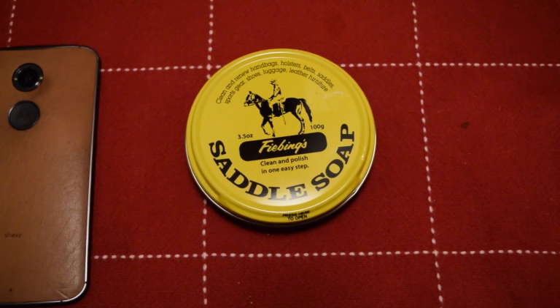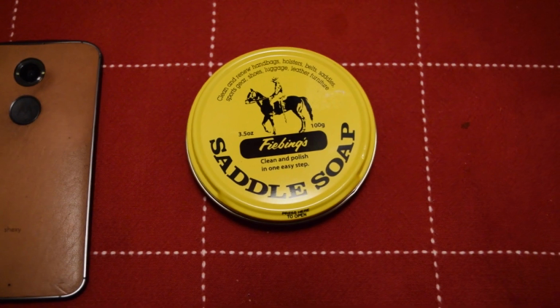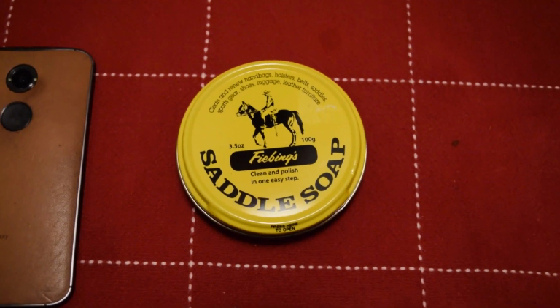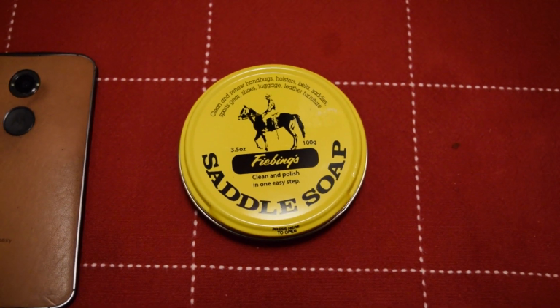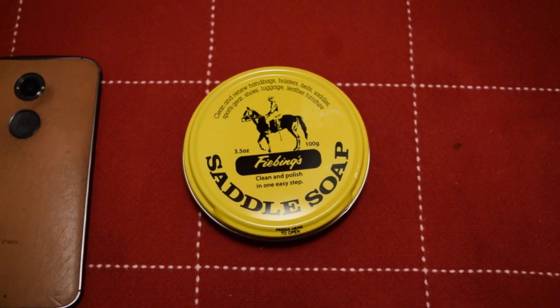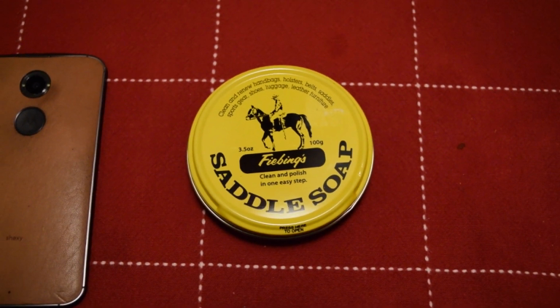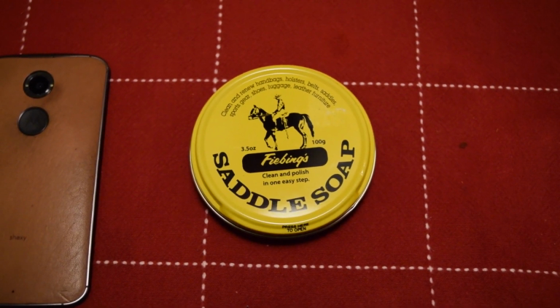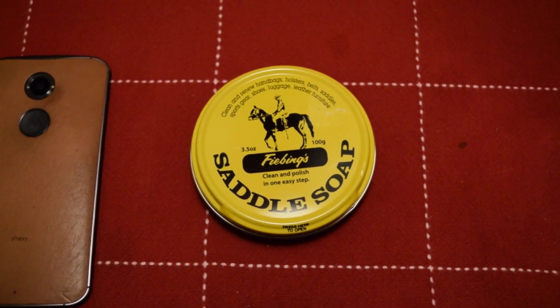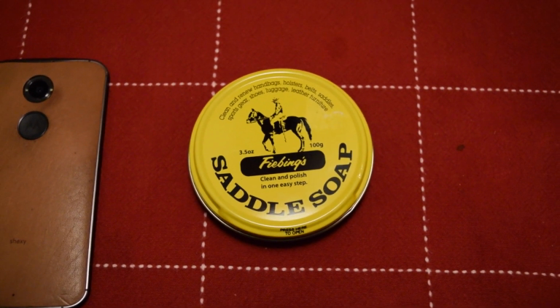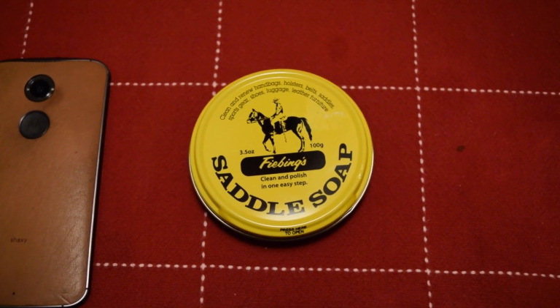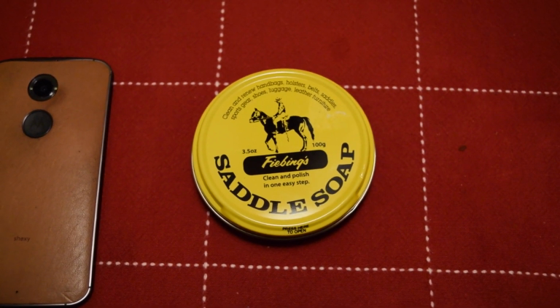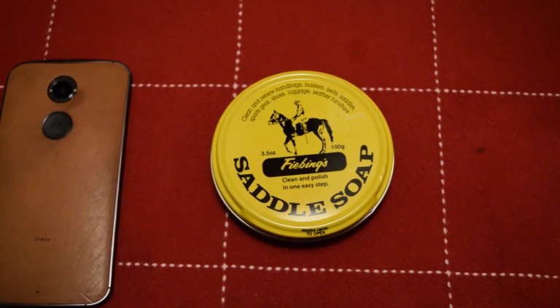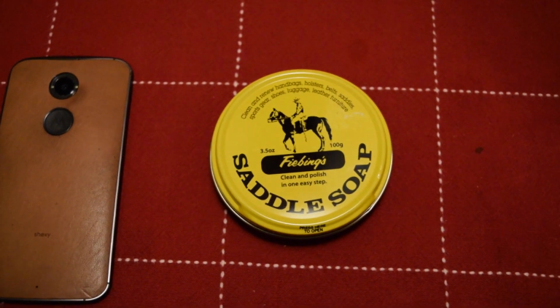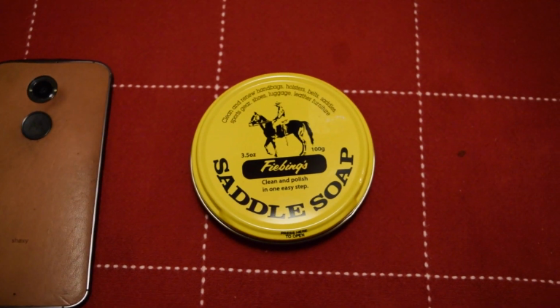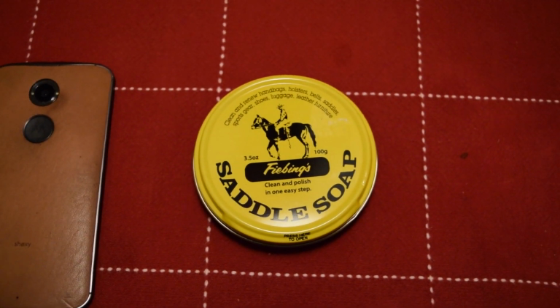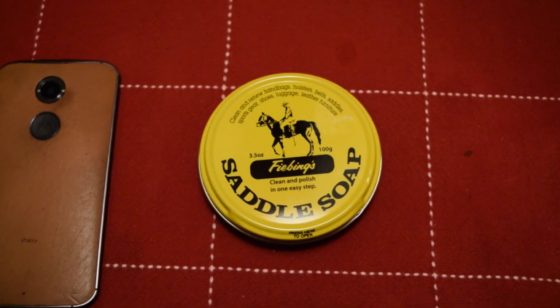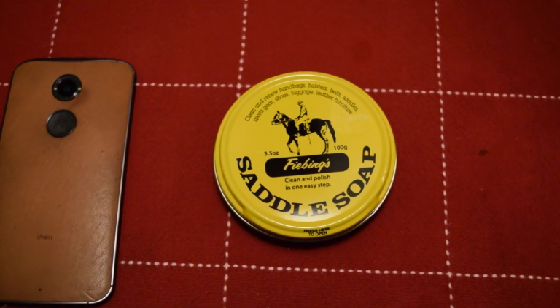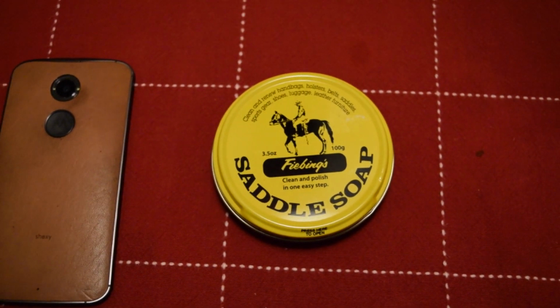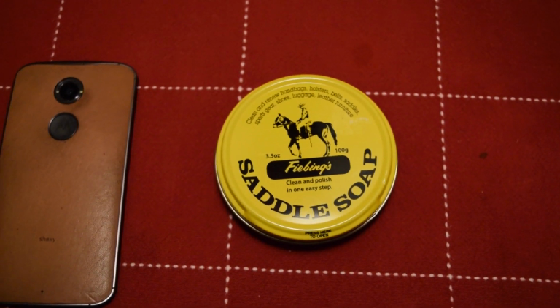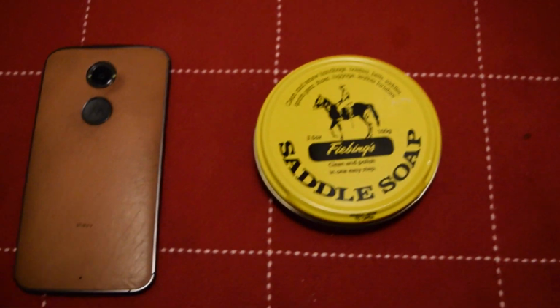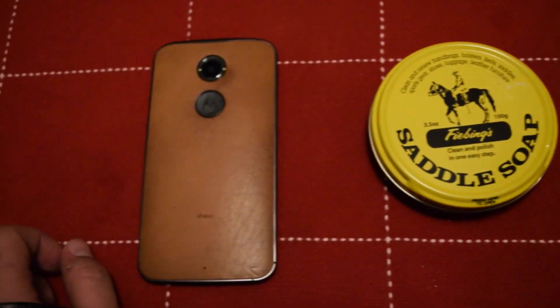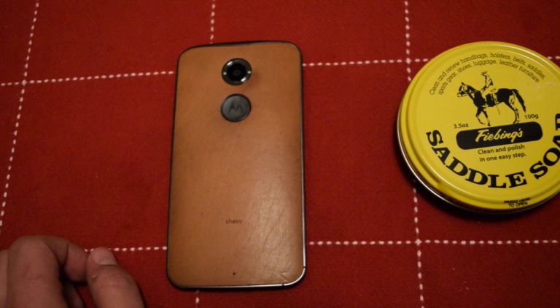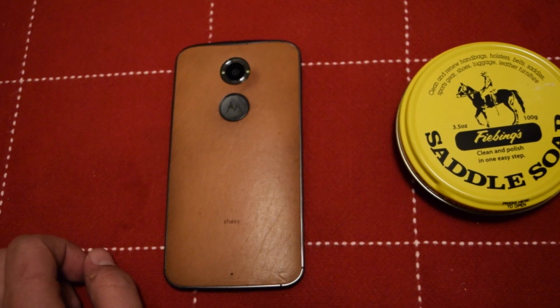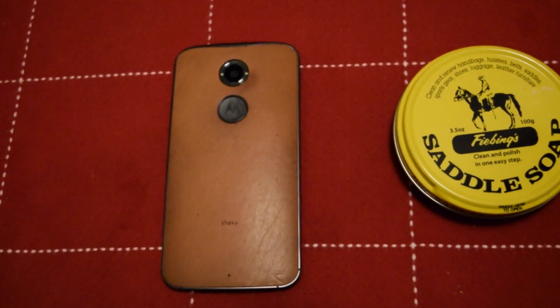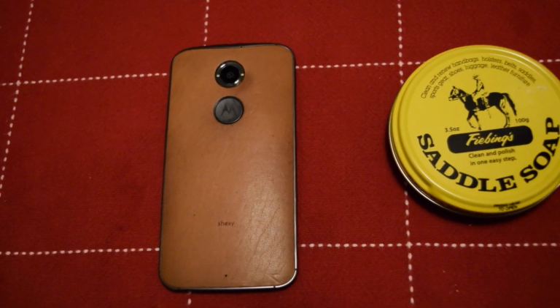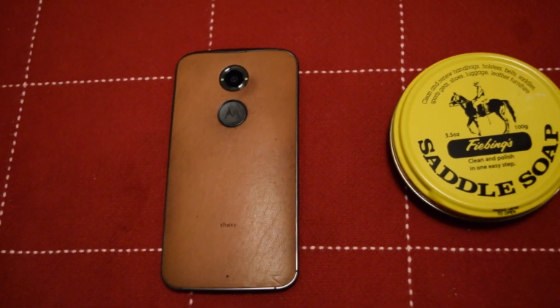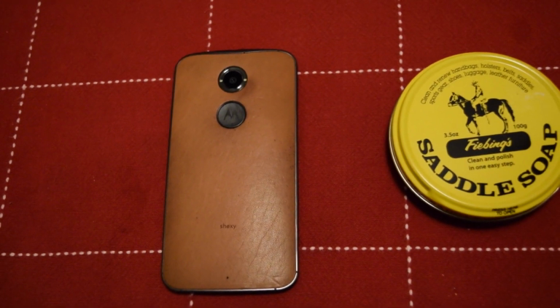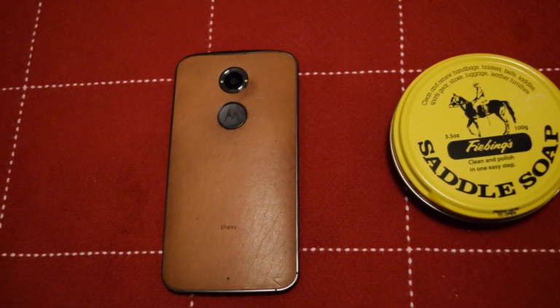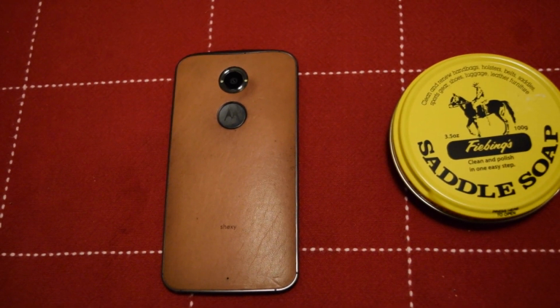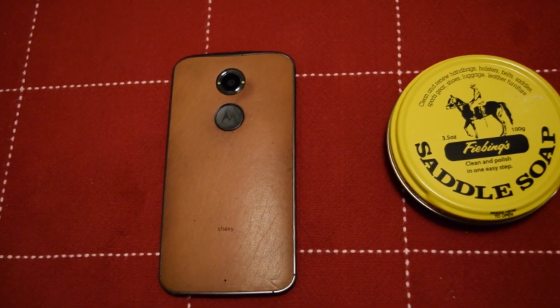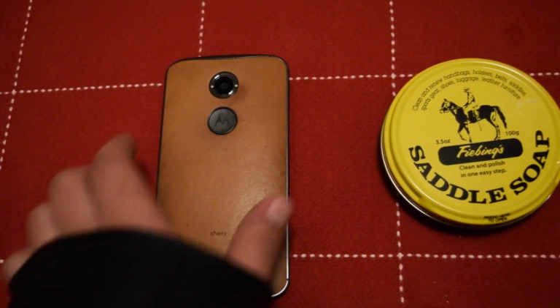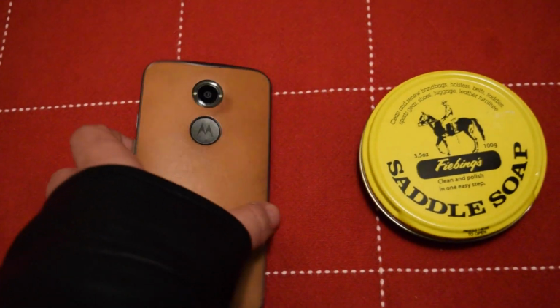Luckily we have a solution and it is called saddle soap. There are different brands — I just went to my local shoe repair shop and they had it for around eight bucks. So we're gonna do a little bit of an experiment today and see if it works.